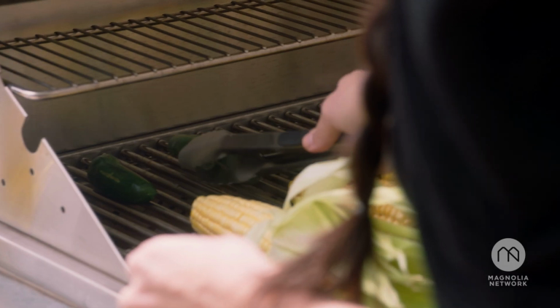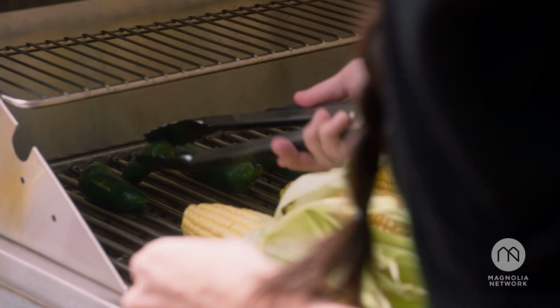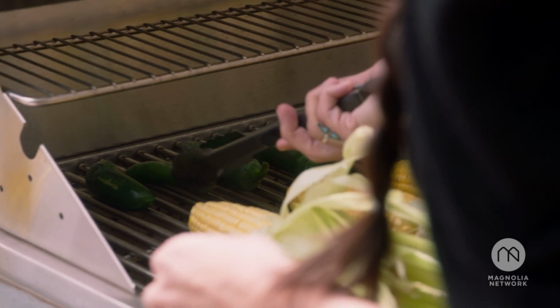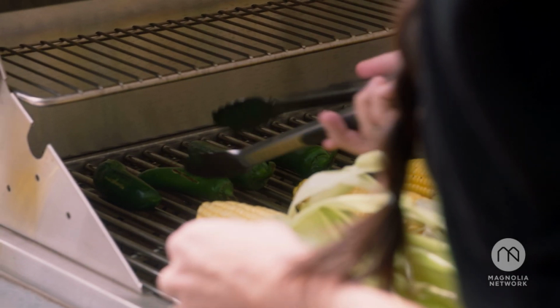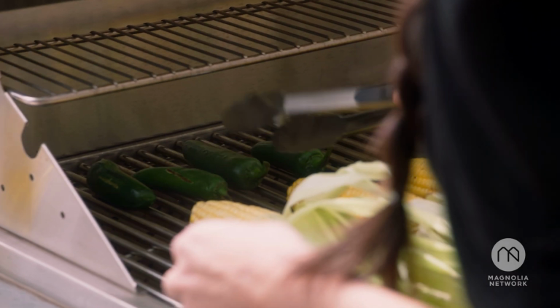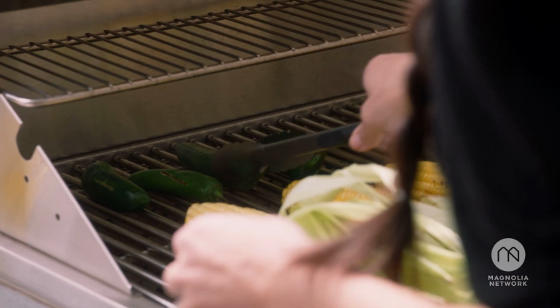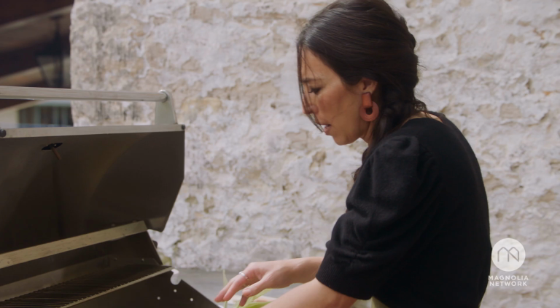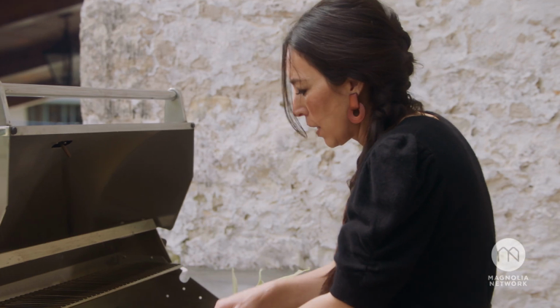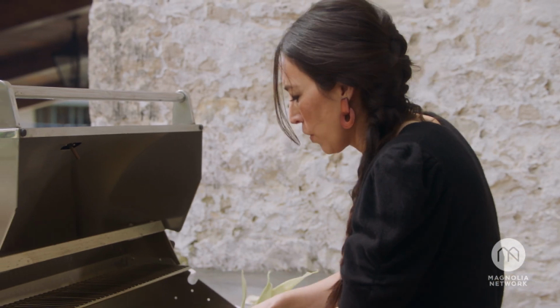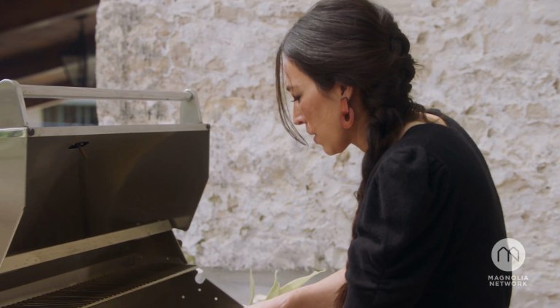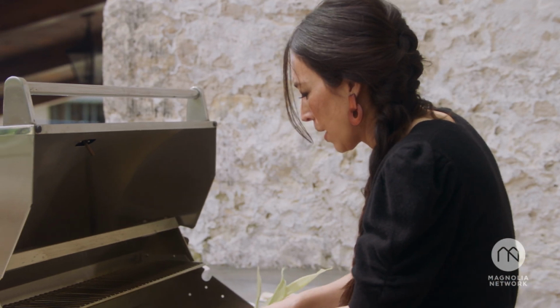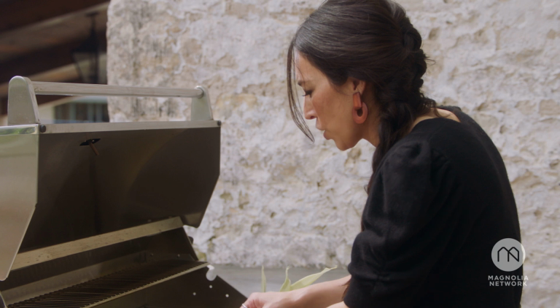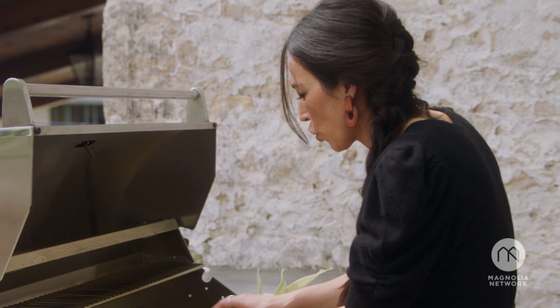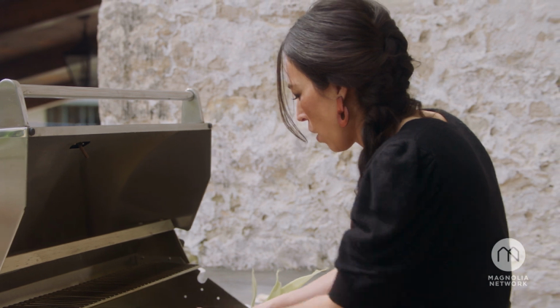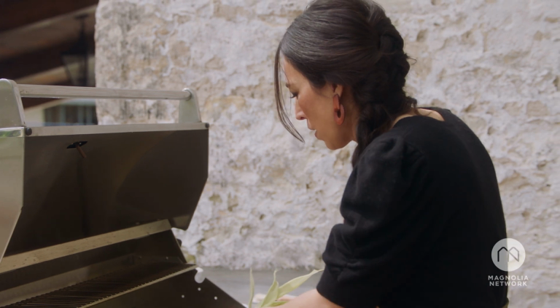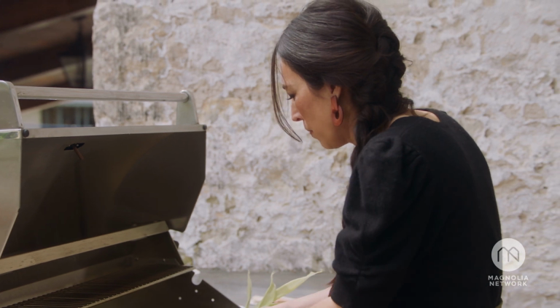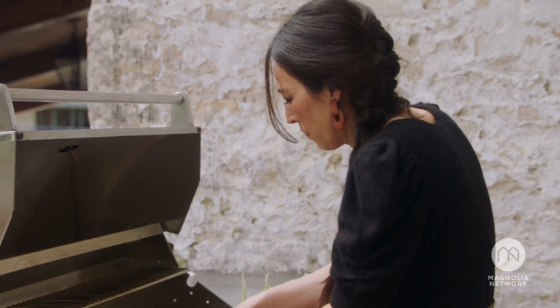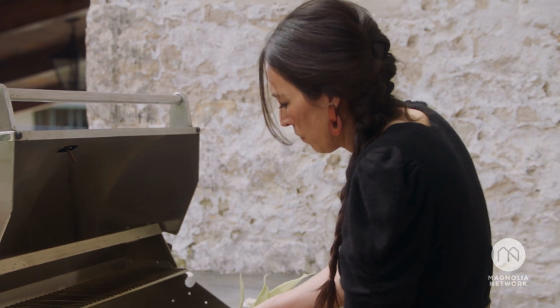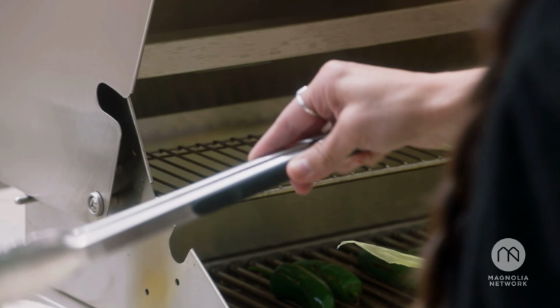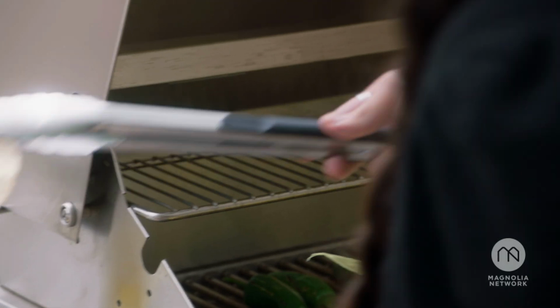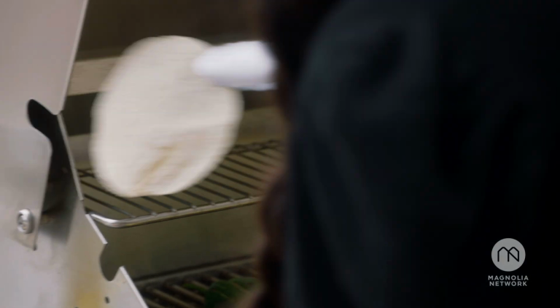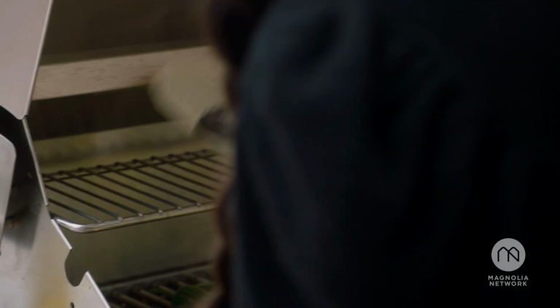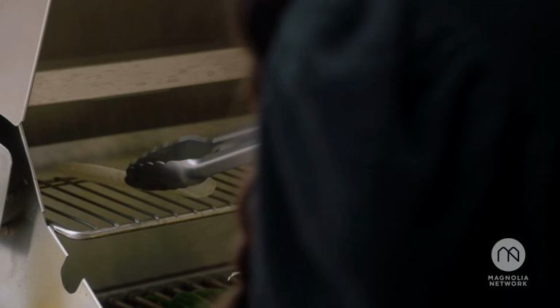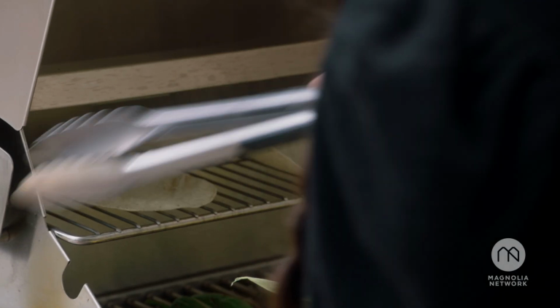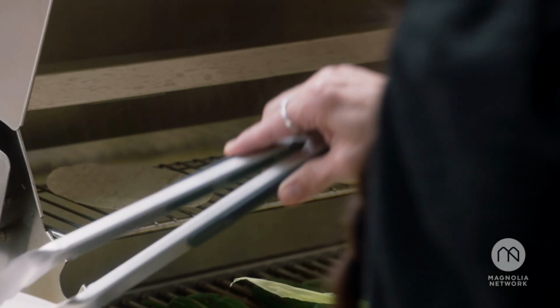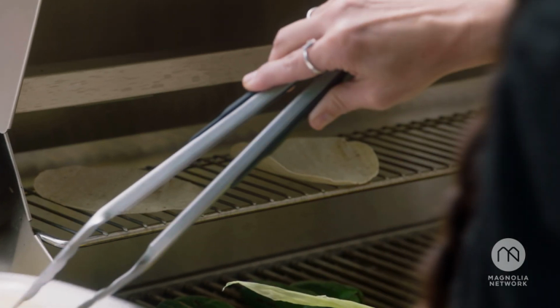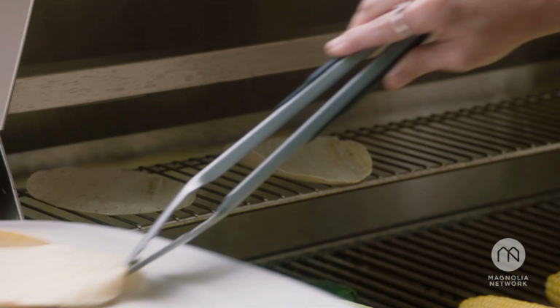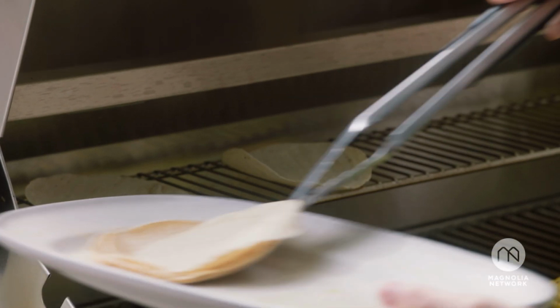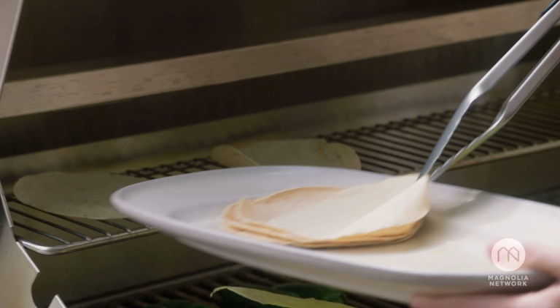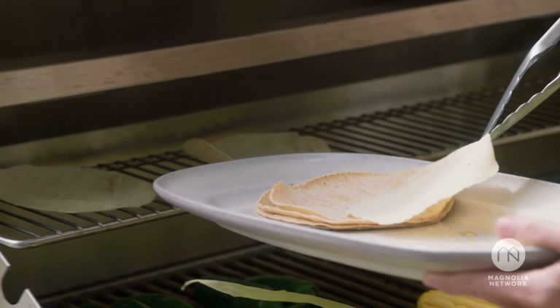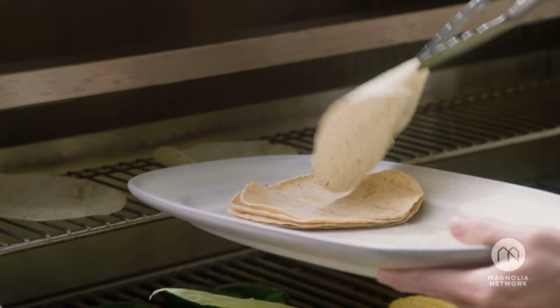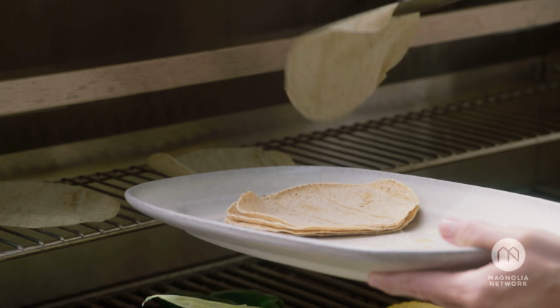I'm just going to rotate everything around until everything's got a nice char on it. I'm just going to let these tortillas get a little color, and then I'm going to pull them off.